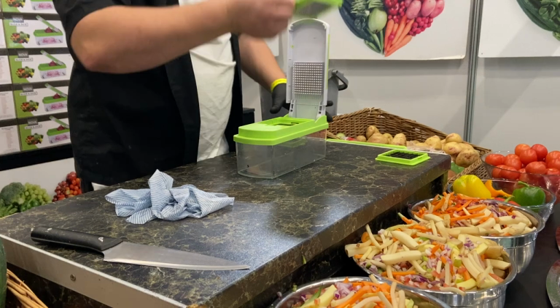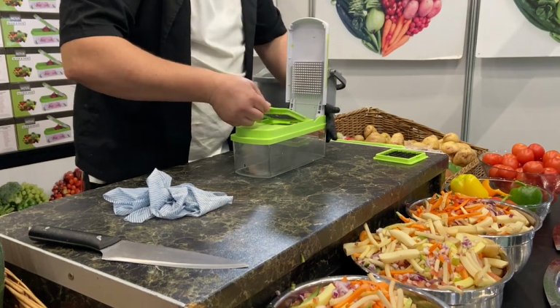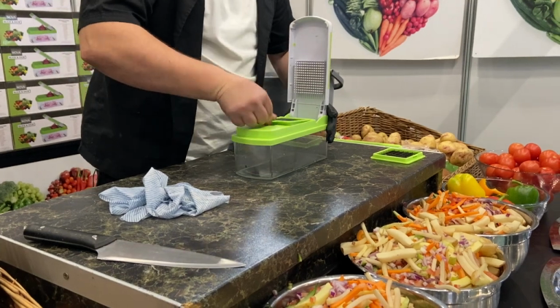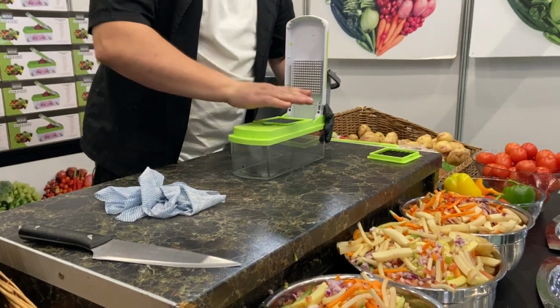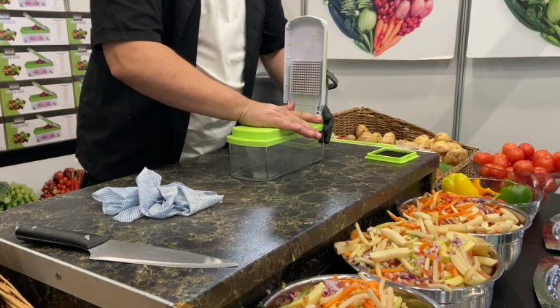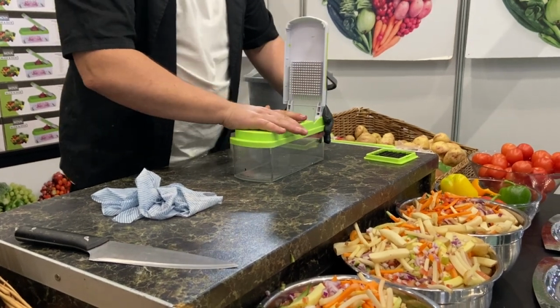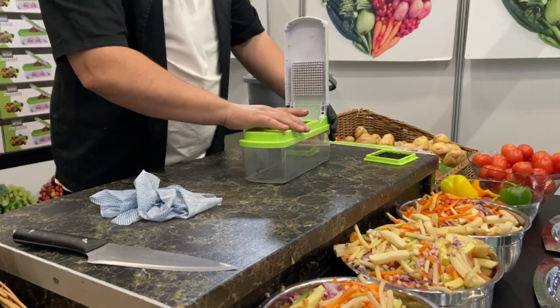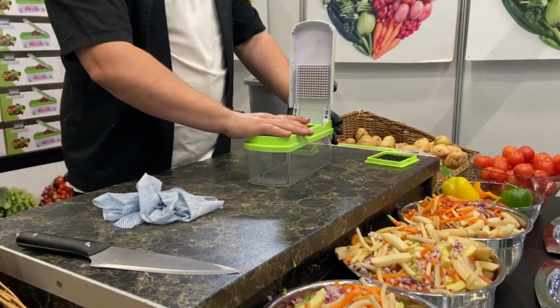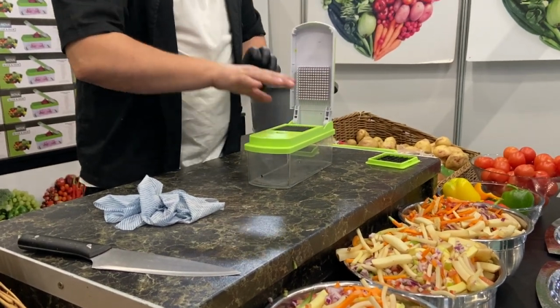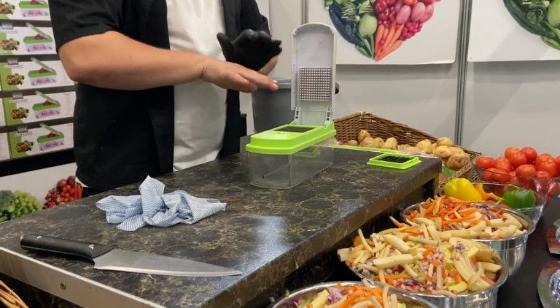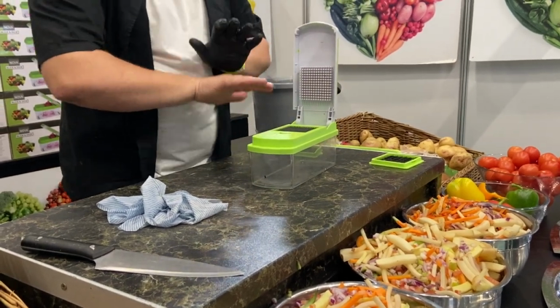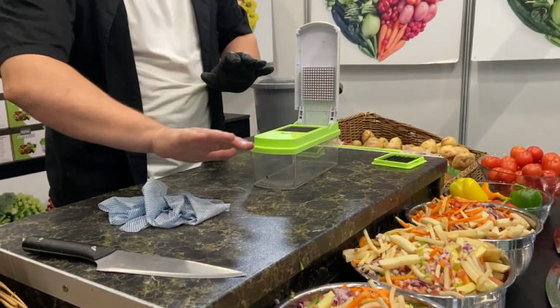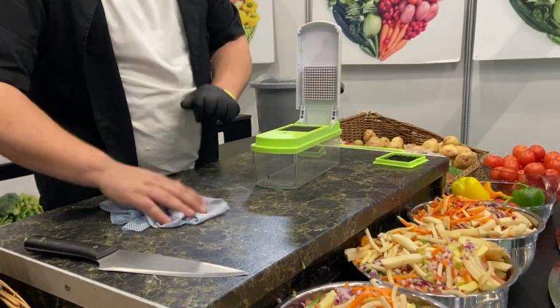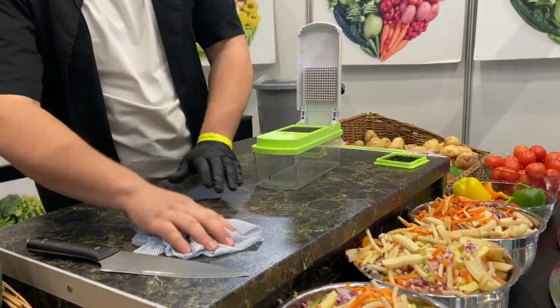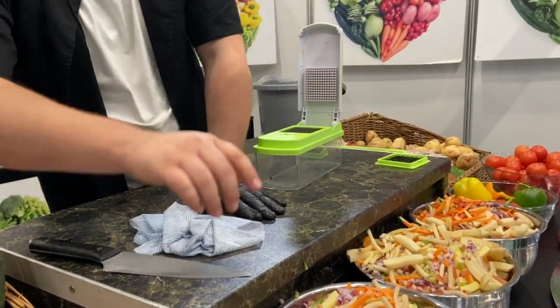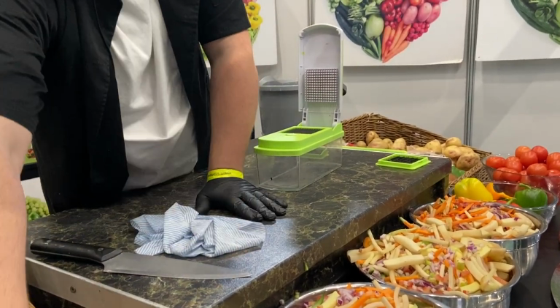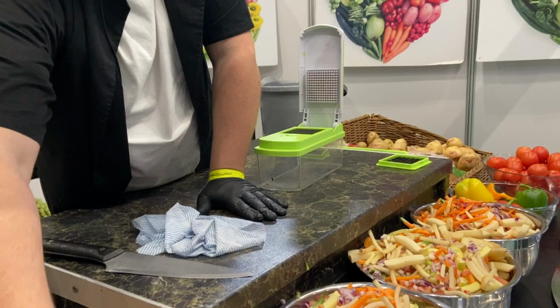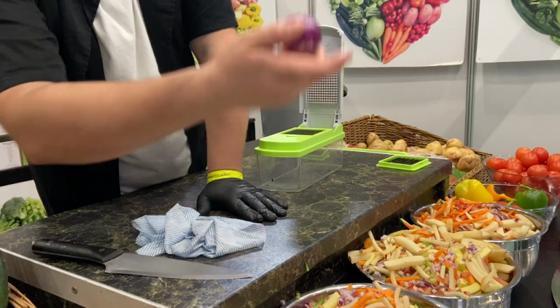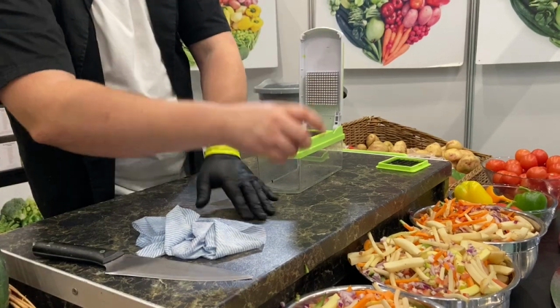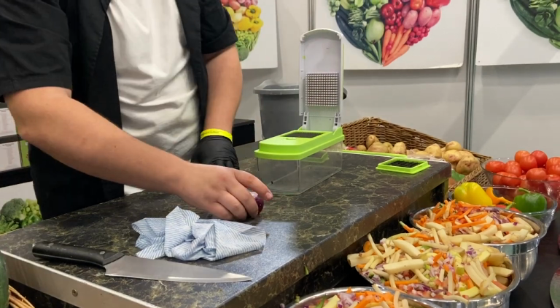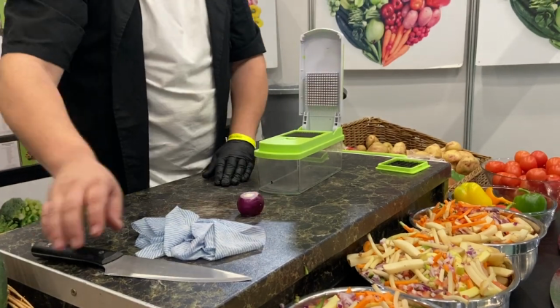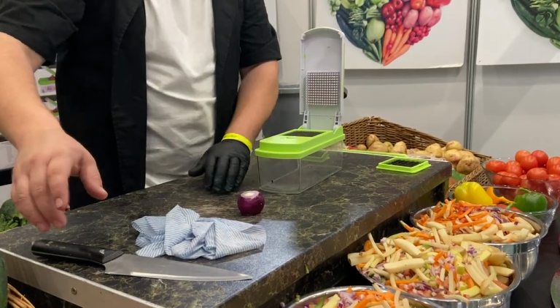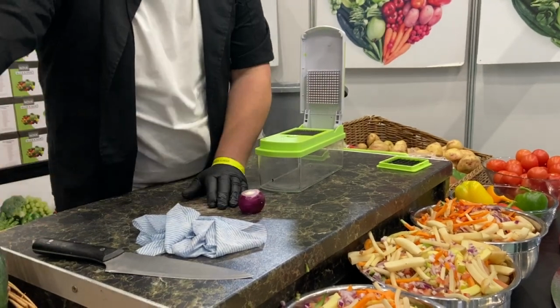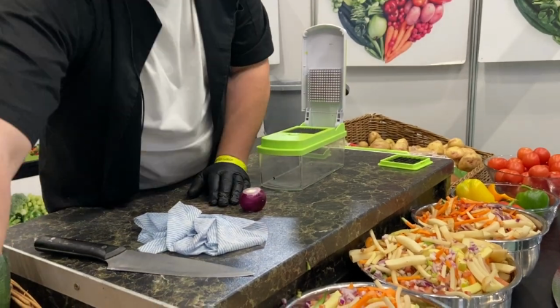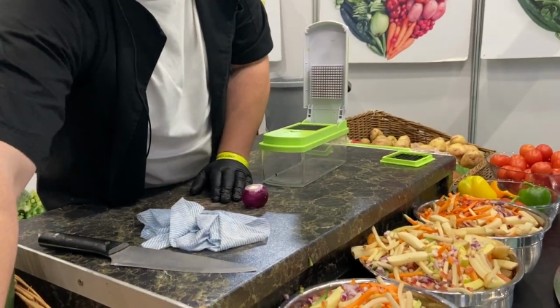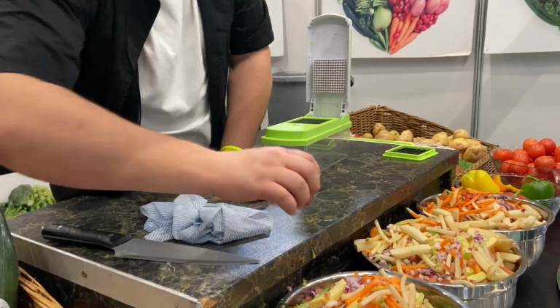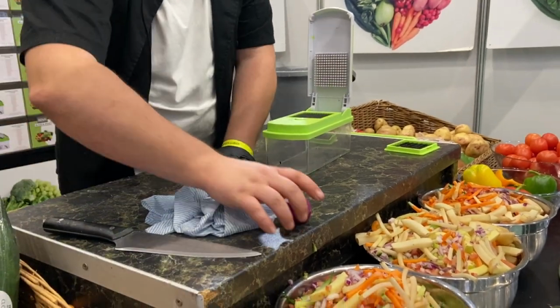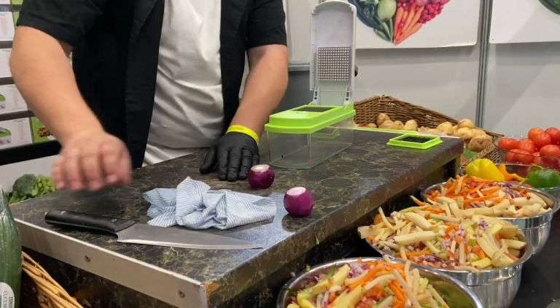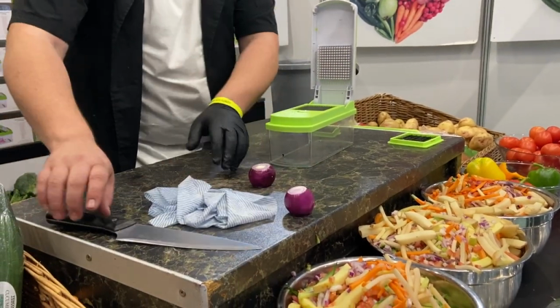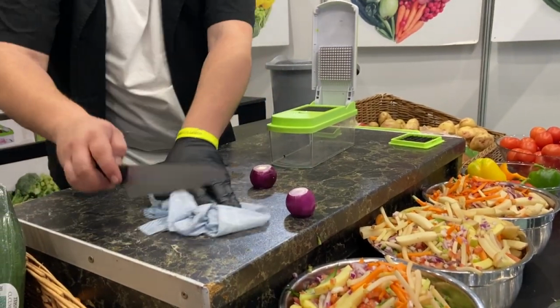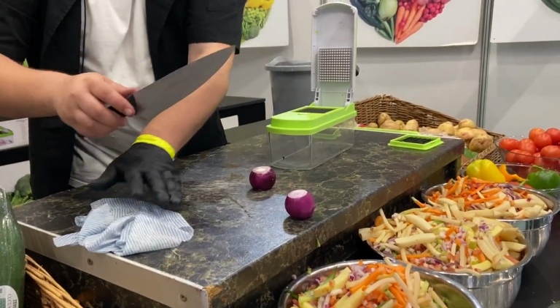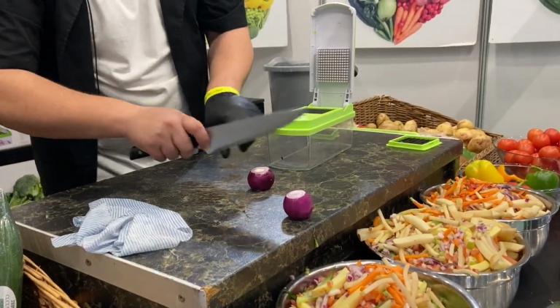Say to everybody, if you wet the blade before you use it, you're actually going to smooth the cleaner guard. The reason we say that is all the veg we're using is water-based, so water to water, it acts as a lubricant.